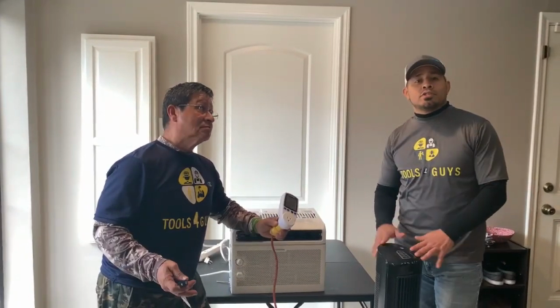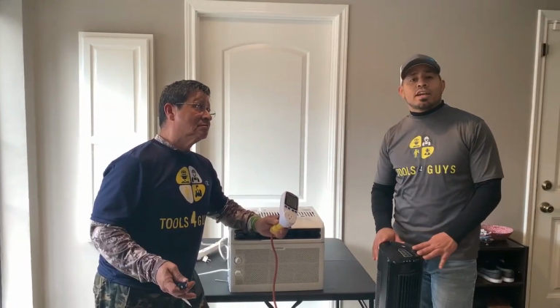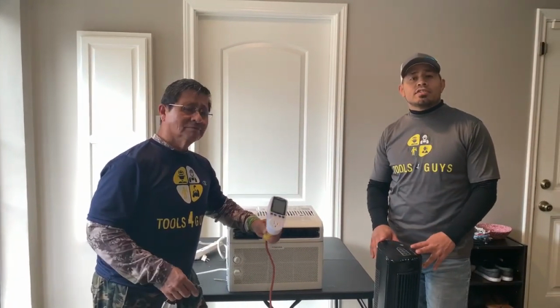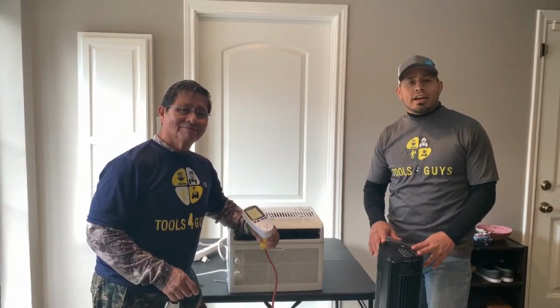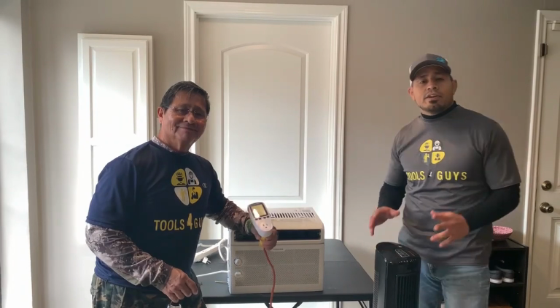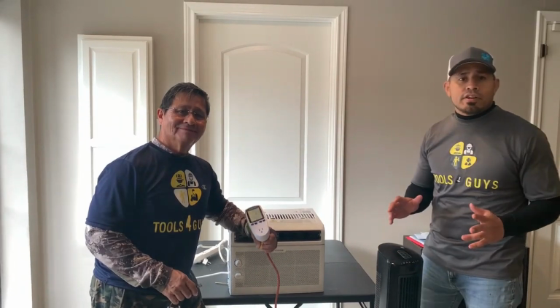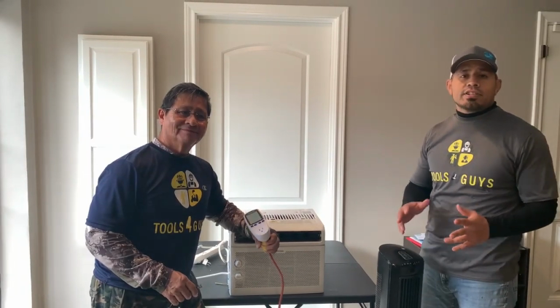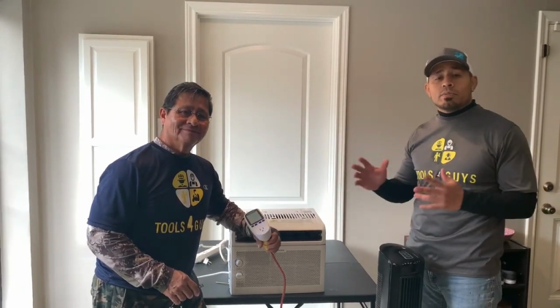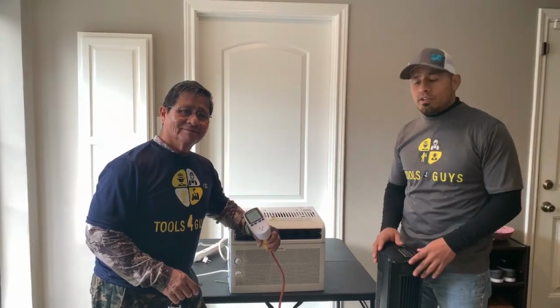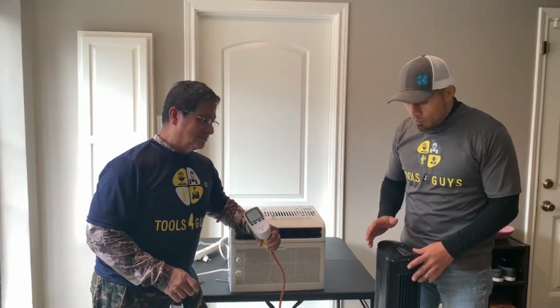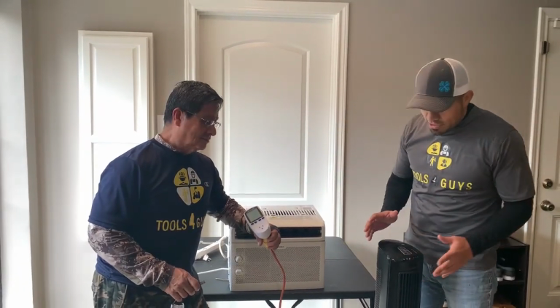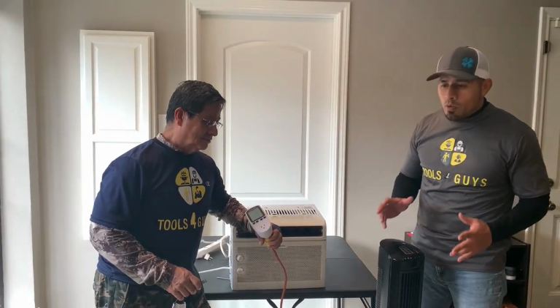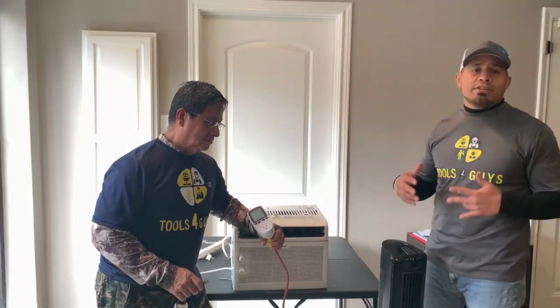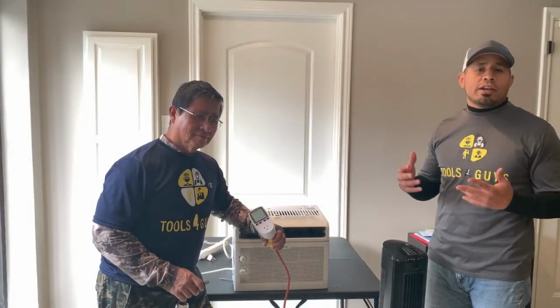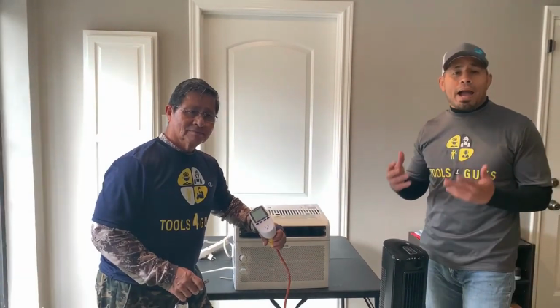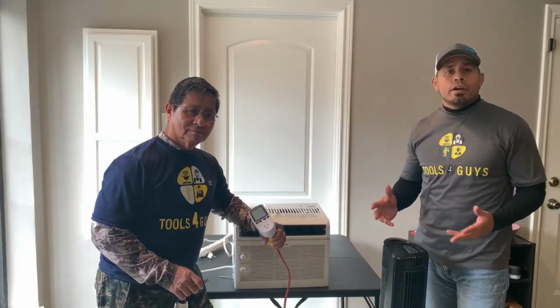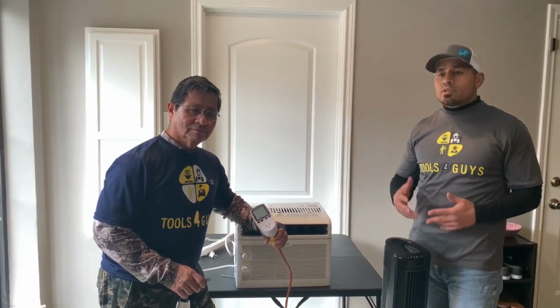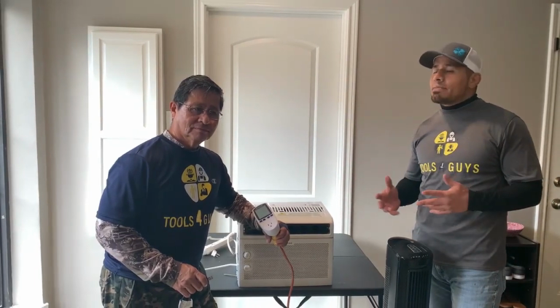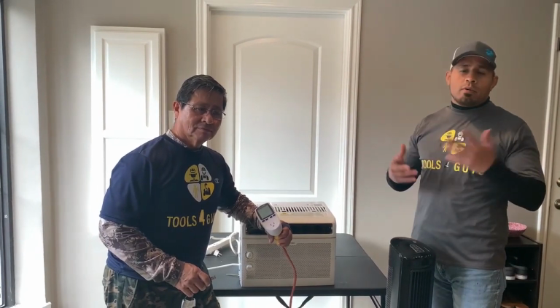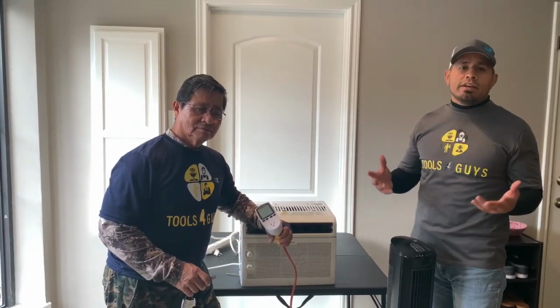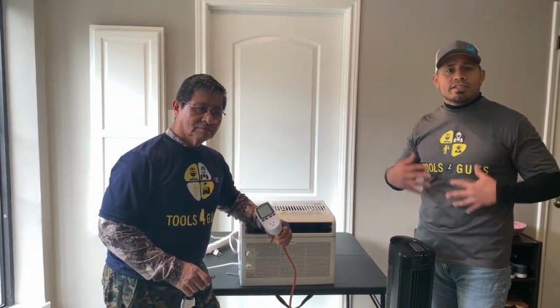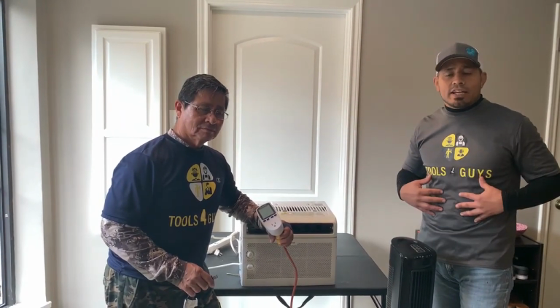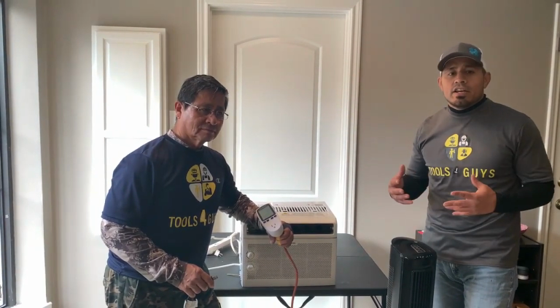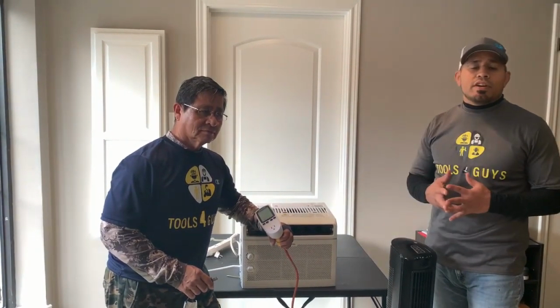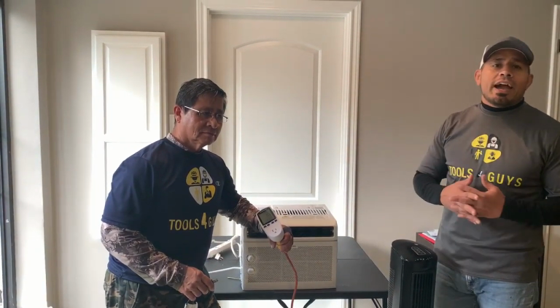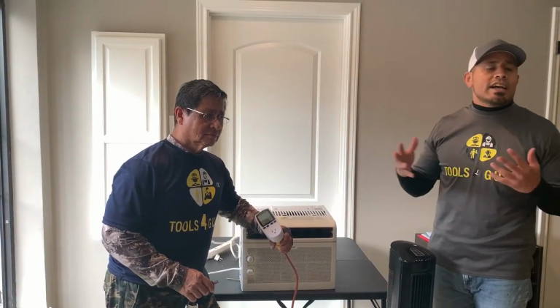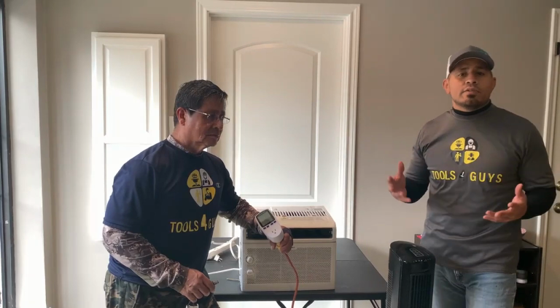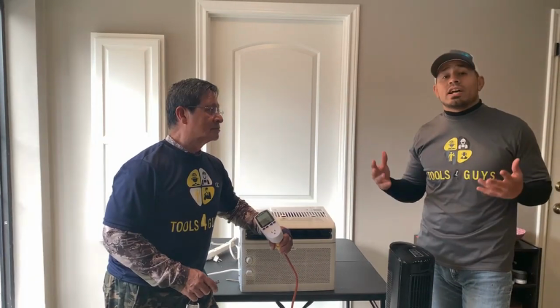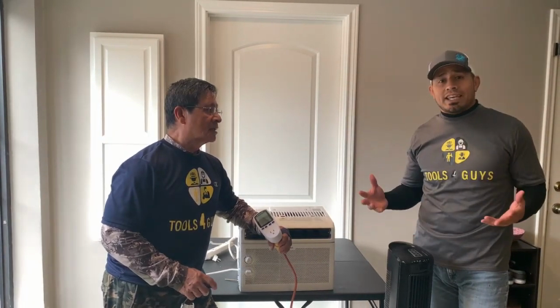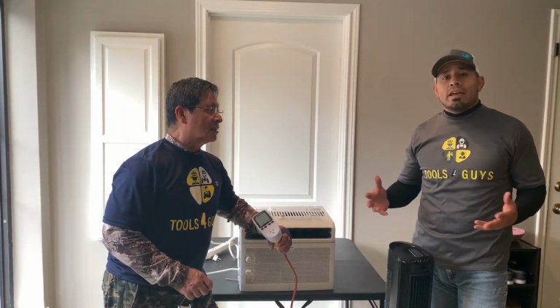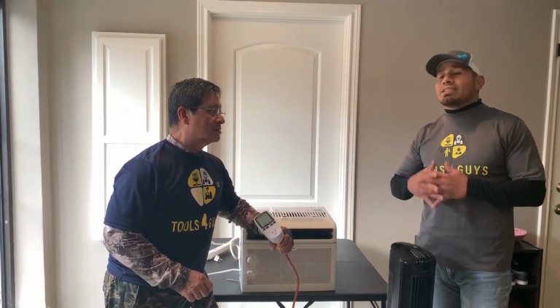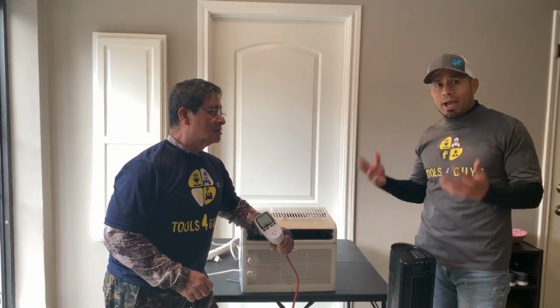Tools for Guys here — just another video in our series on portable generators. We want to talk today about what your generator can power. A lot of times, depending on where you live — for us in South Texas — you want to figure out how to size your generator, what size you should get, and what it can power.